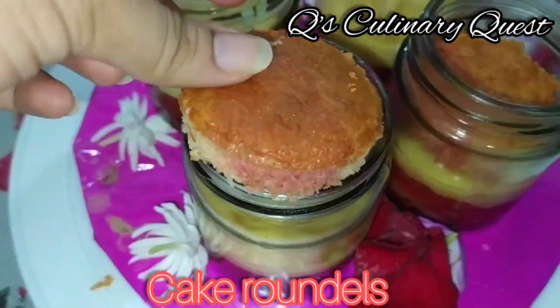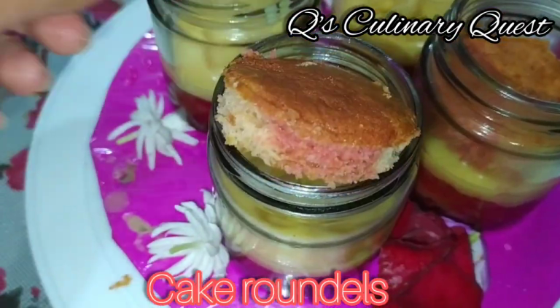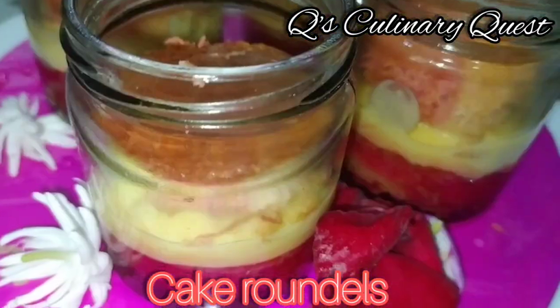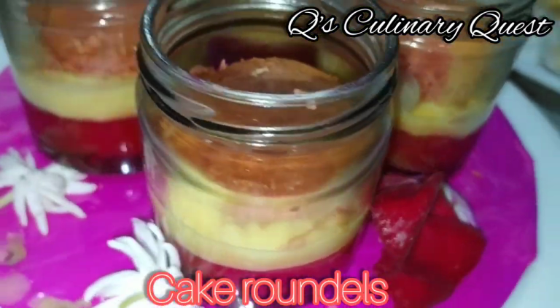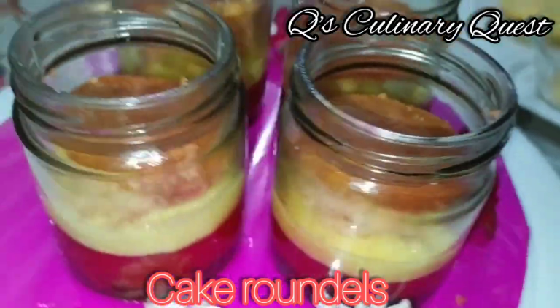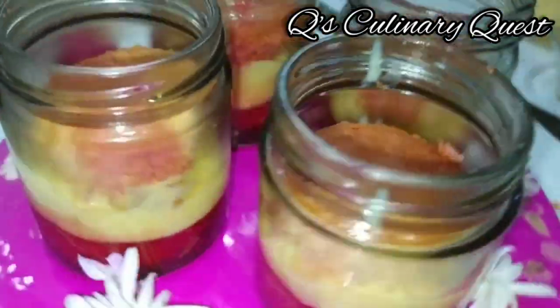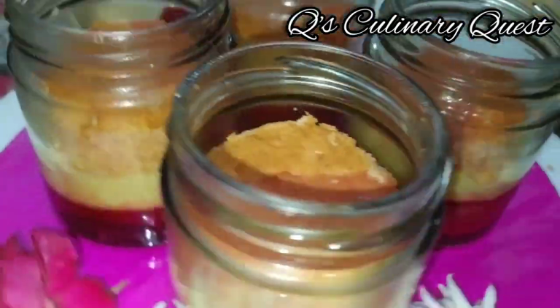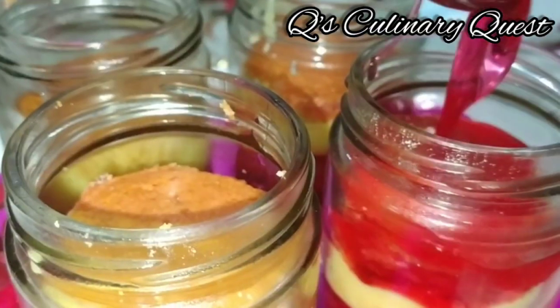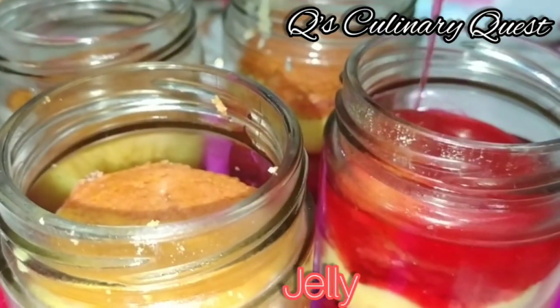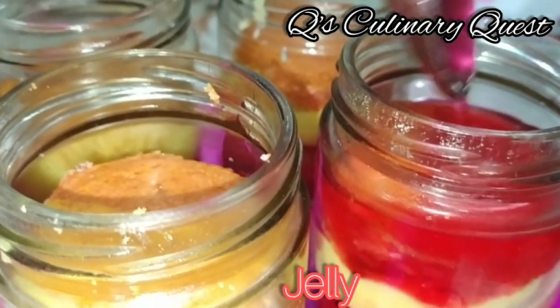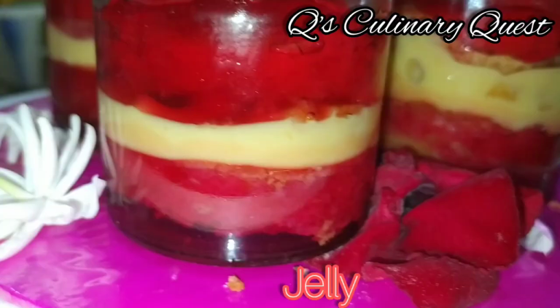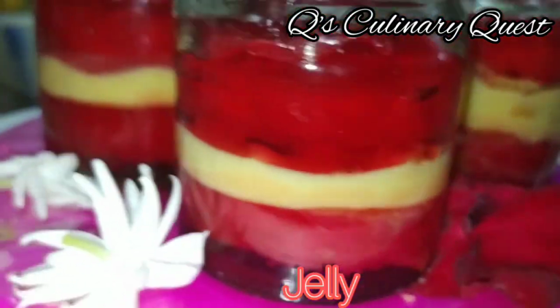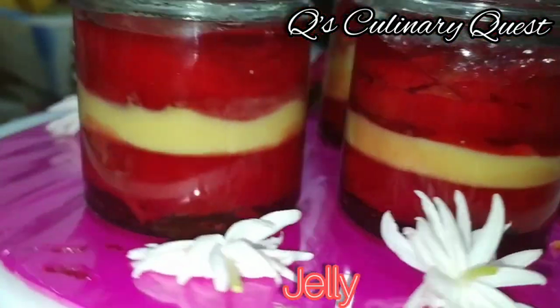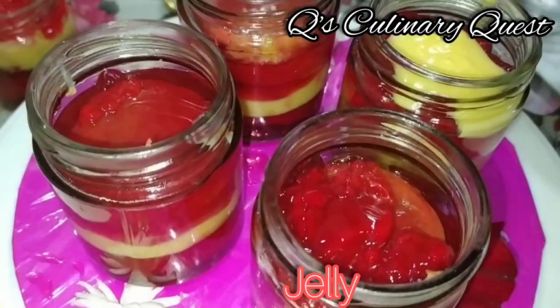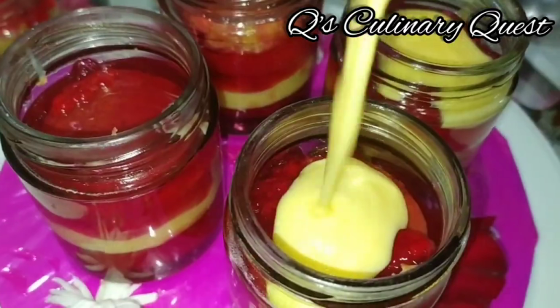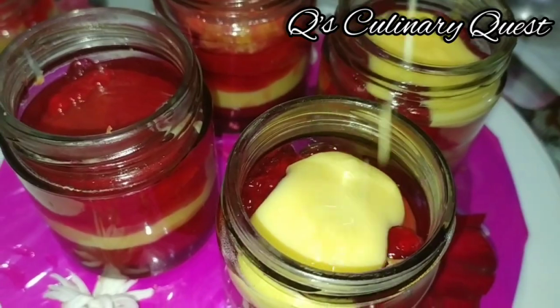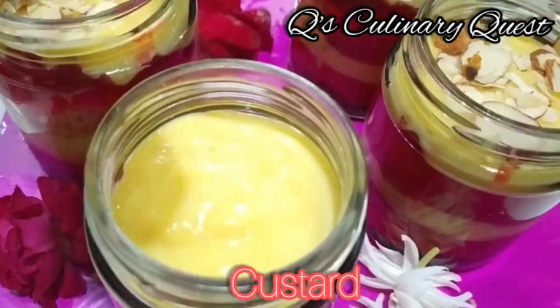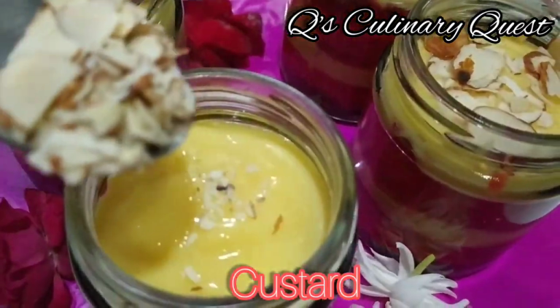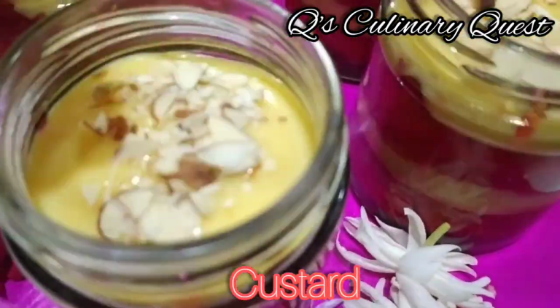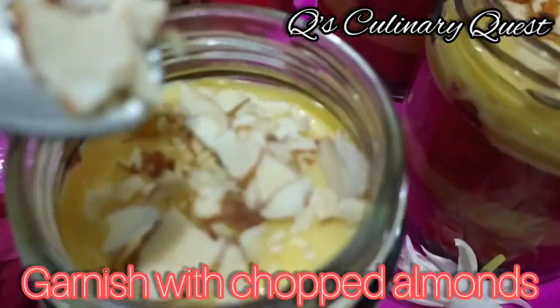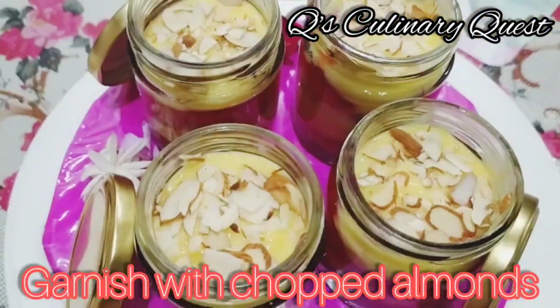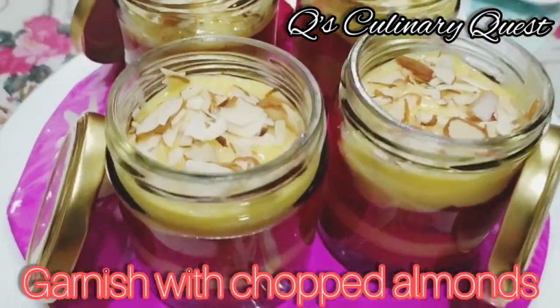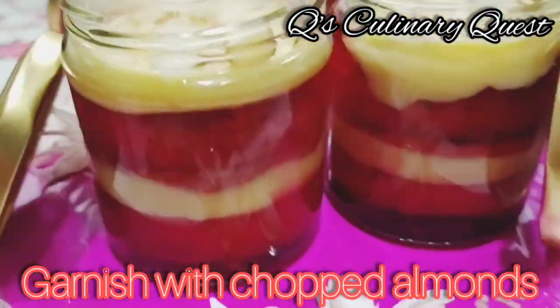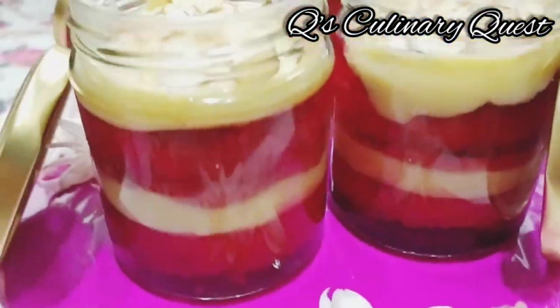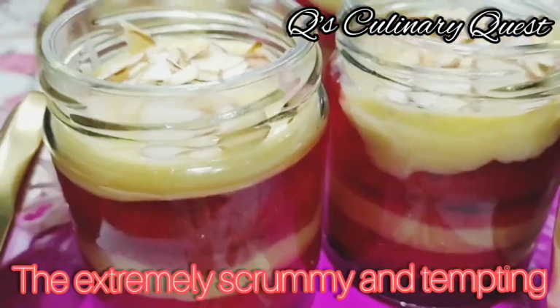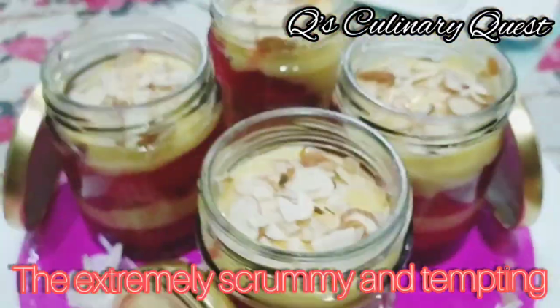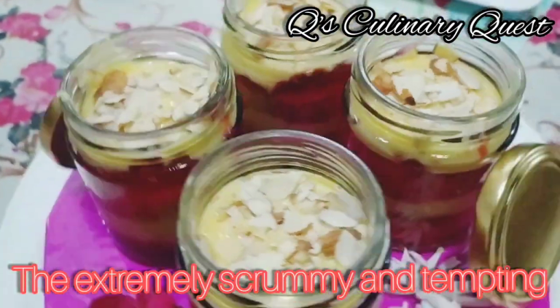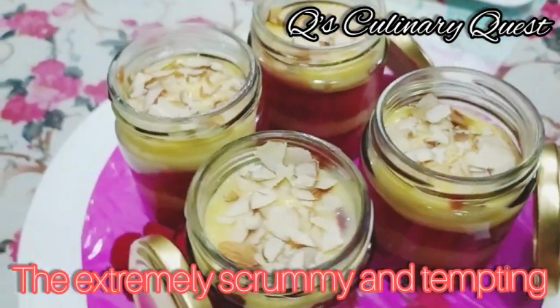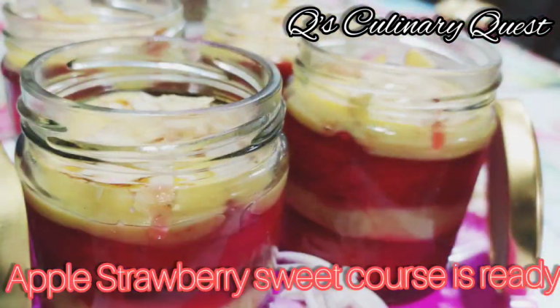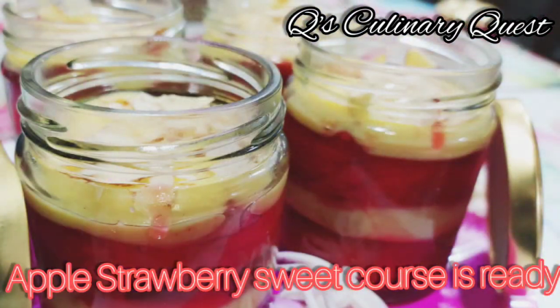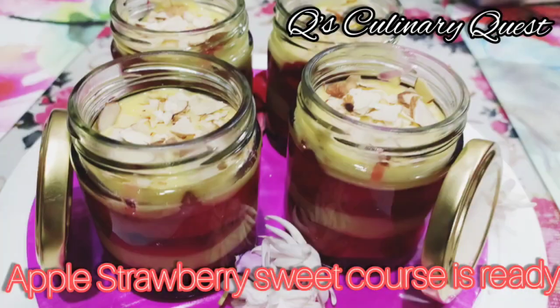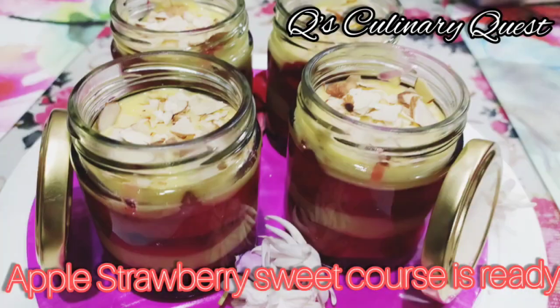Add the cake roundels again and pour the jelly mixture. The last layer will be custard. Garnish it with chopped almonds, which are good for the brain. Then the extremely tempting dessert is ready!